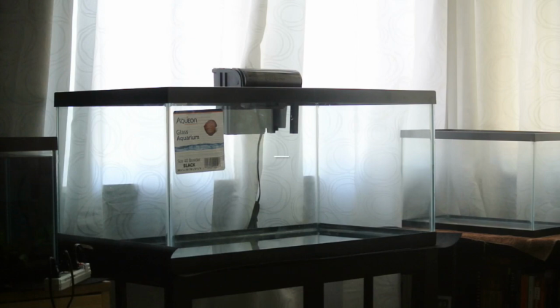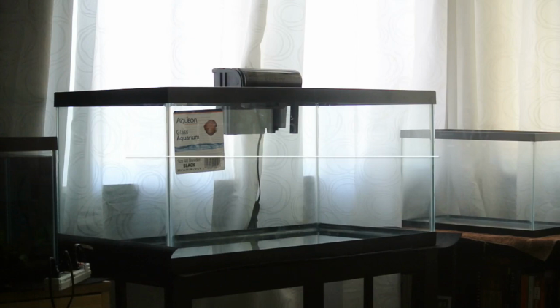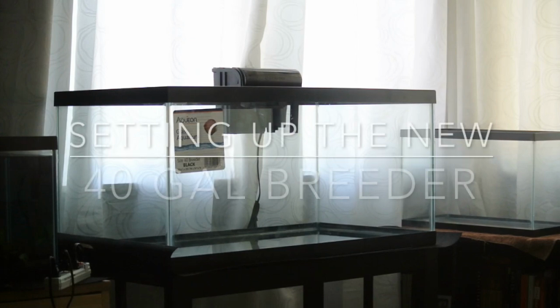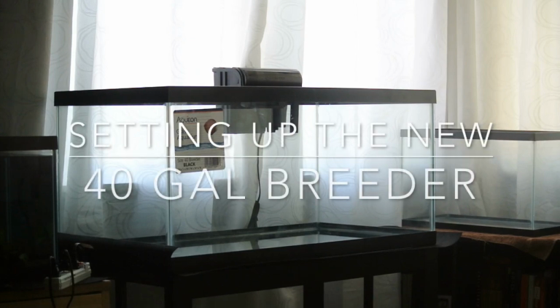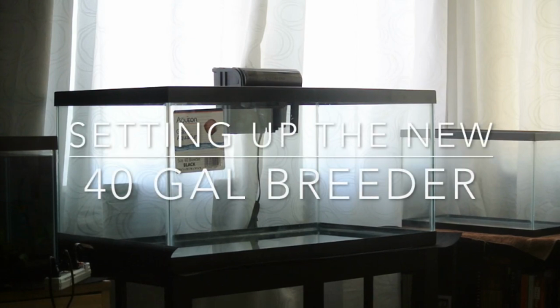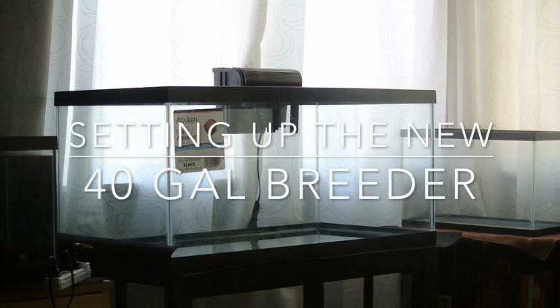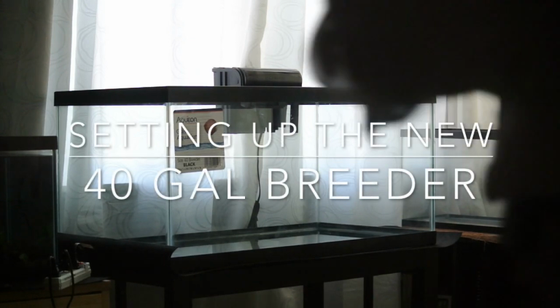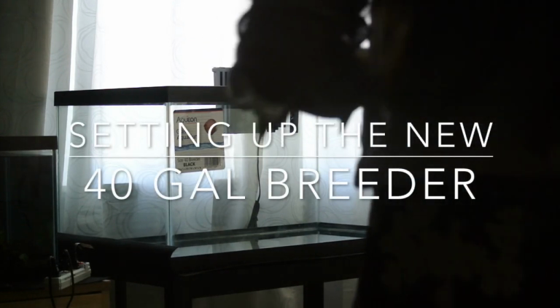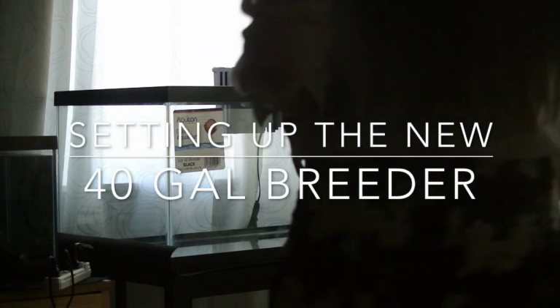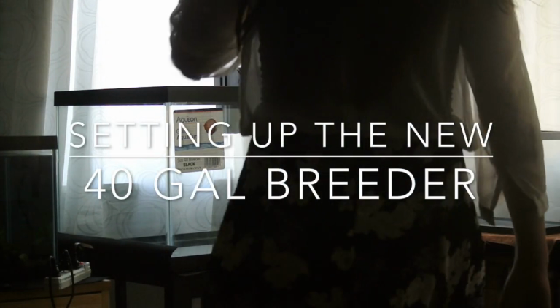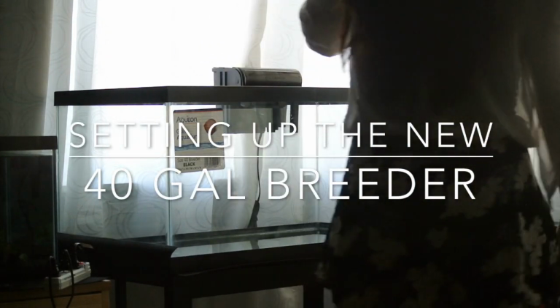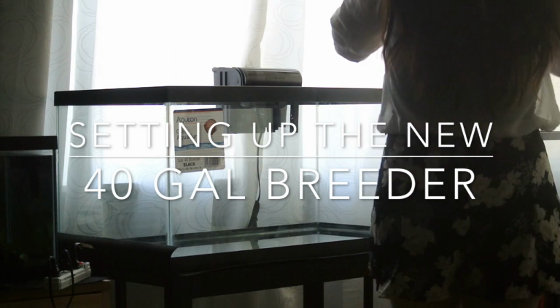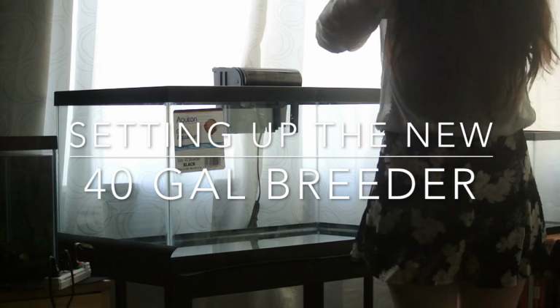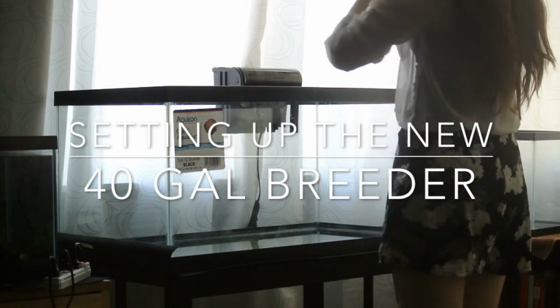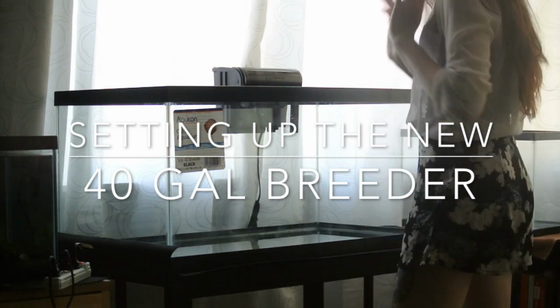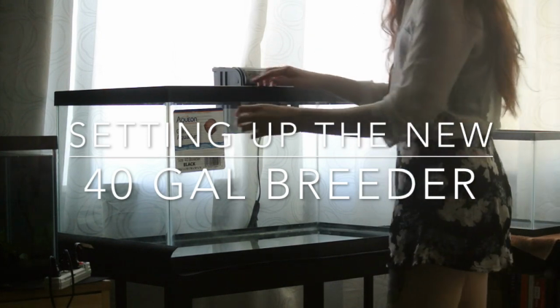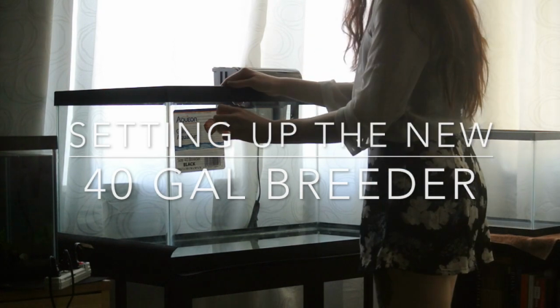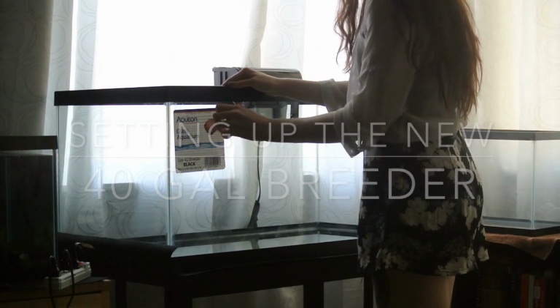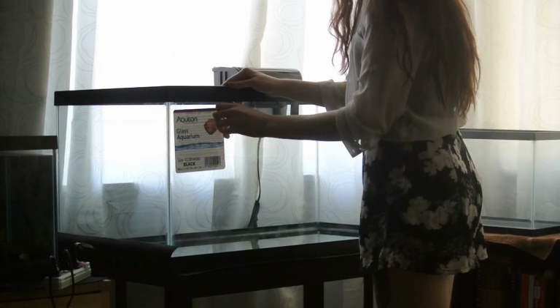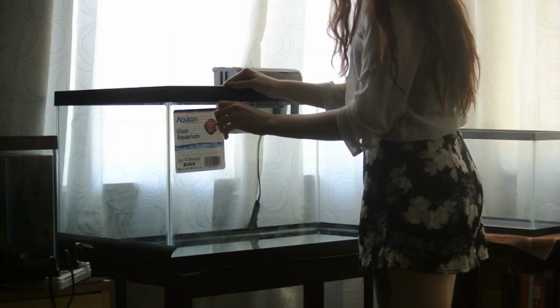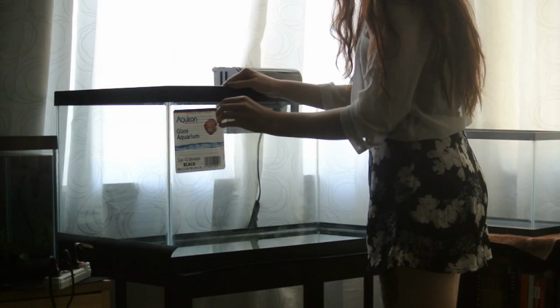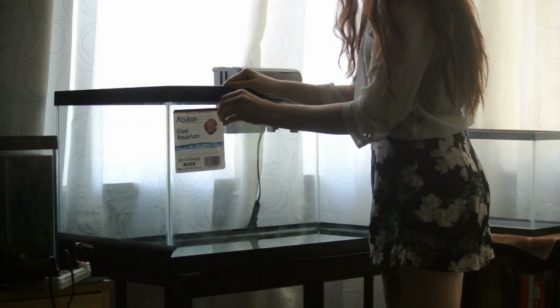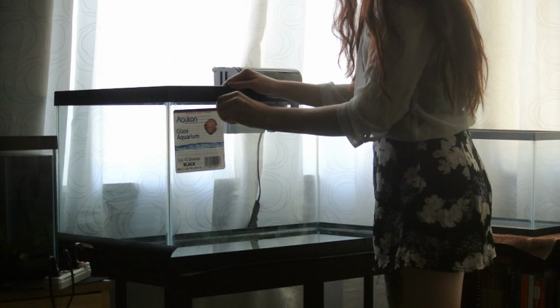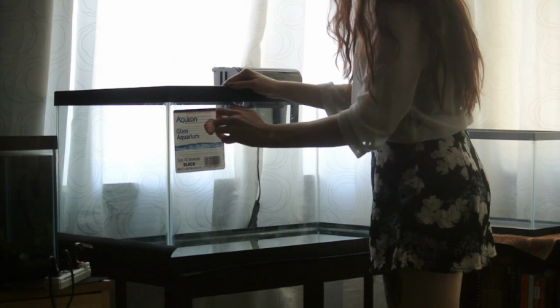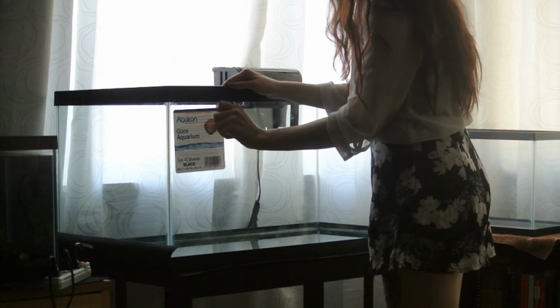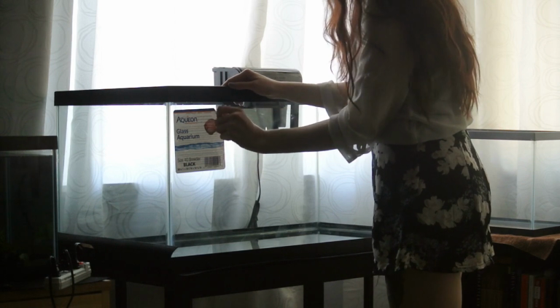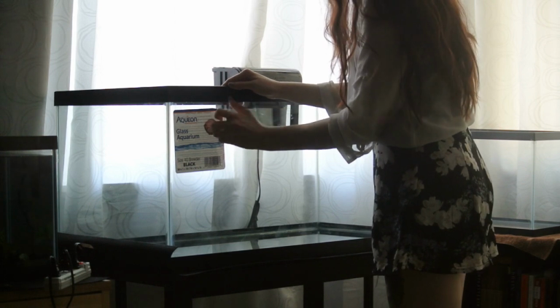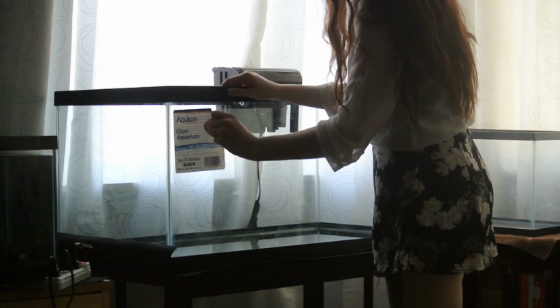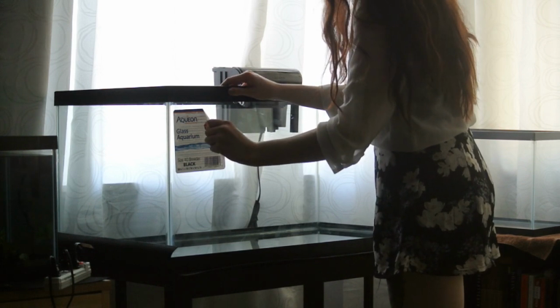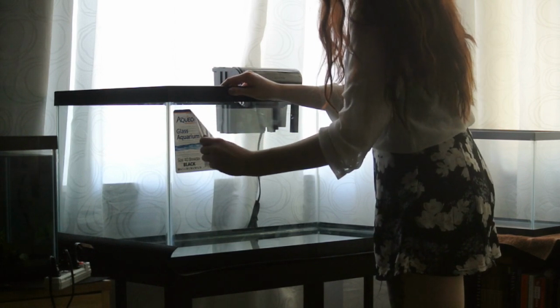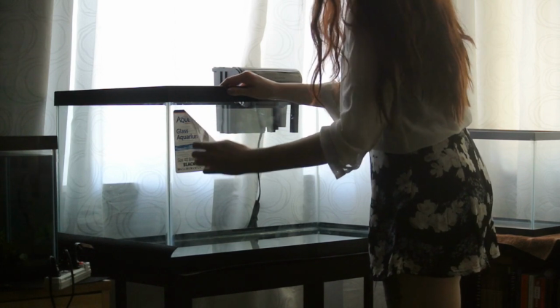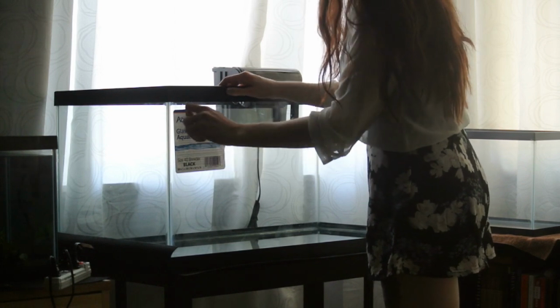Welcome back to Axolotl Army. Today I will be setting up my new 40-gallon breeder for you all. The difference between a normal 40-gallon and a breeder is just the fact that the breeder is slightly longer in length, therefore ideal for axolotls.